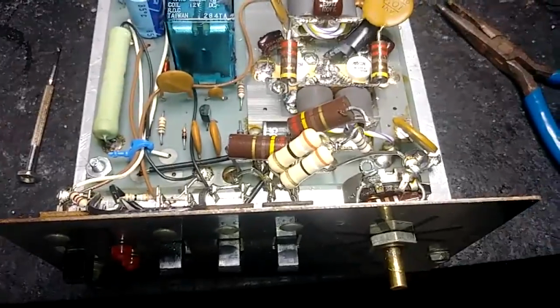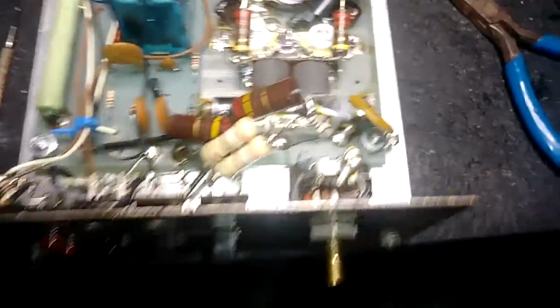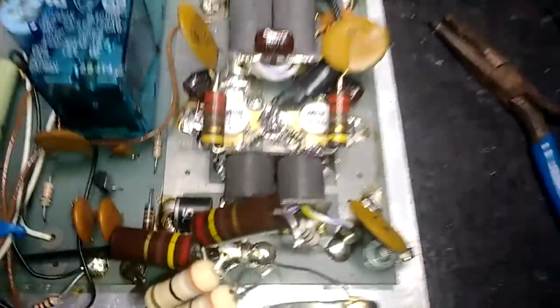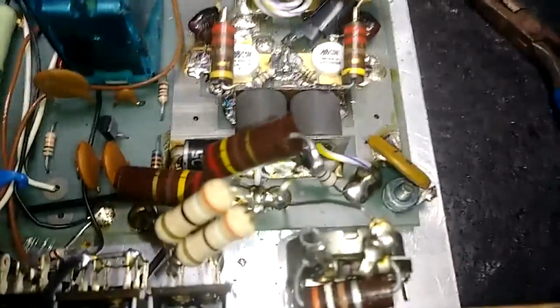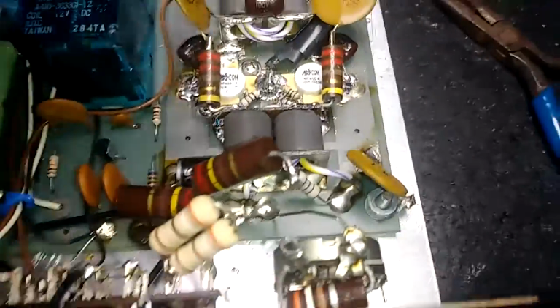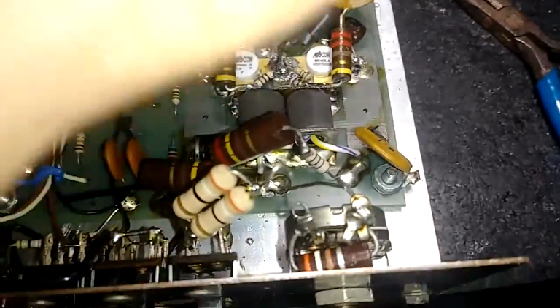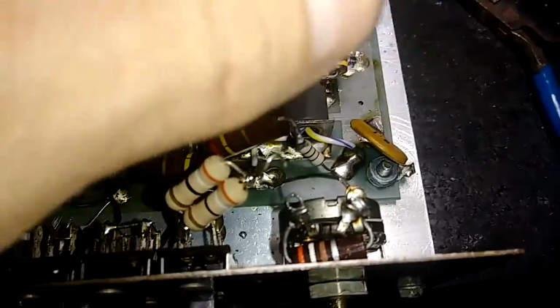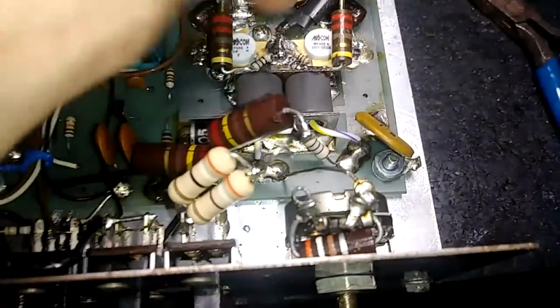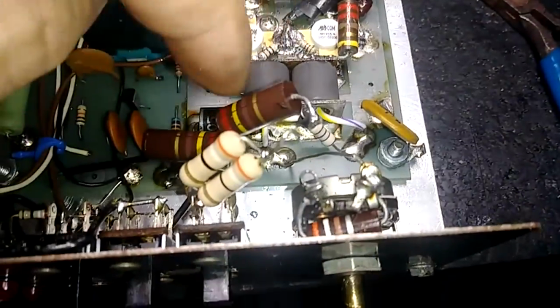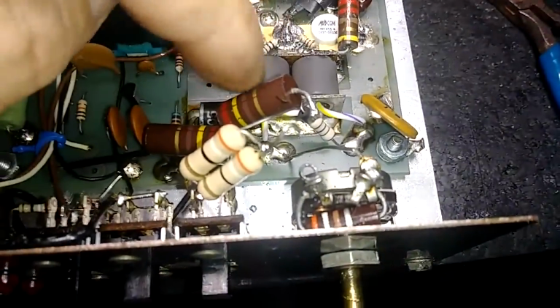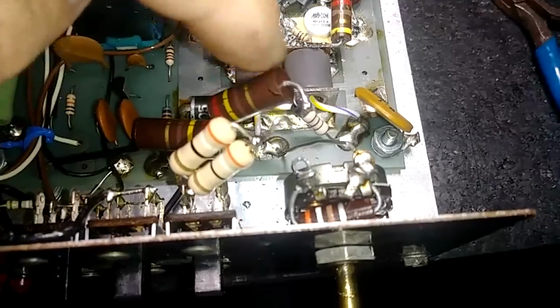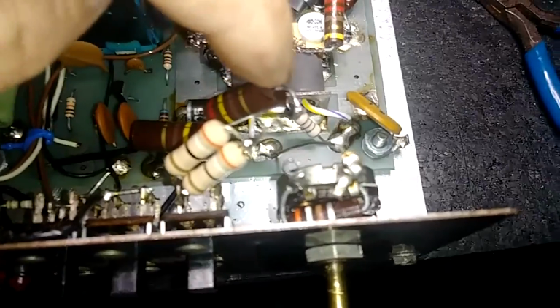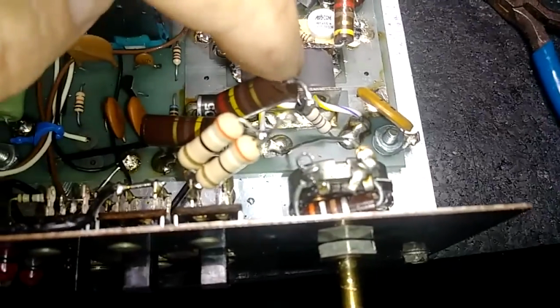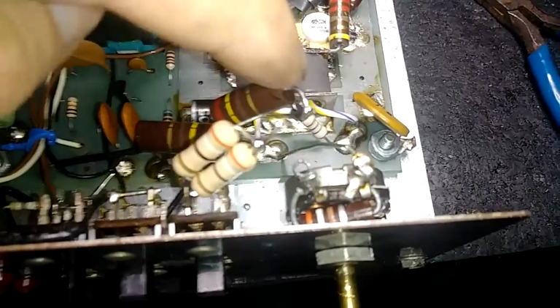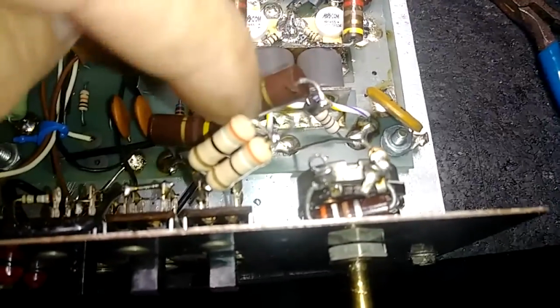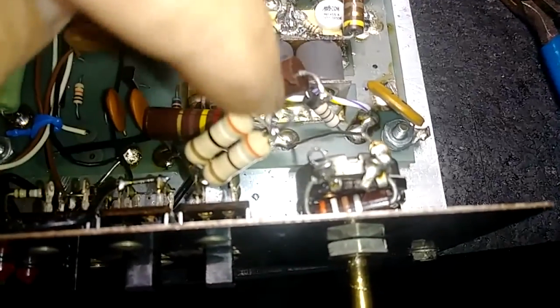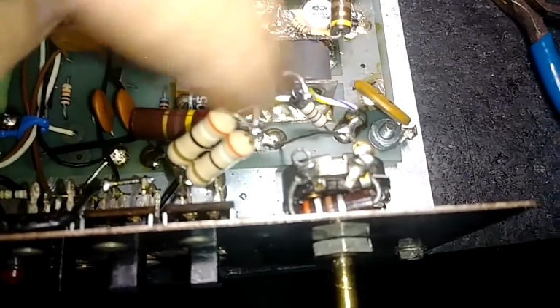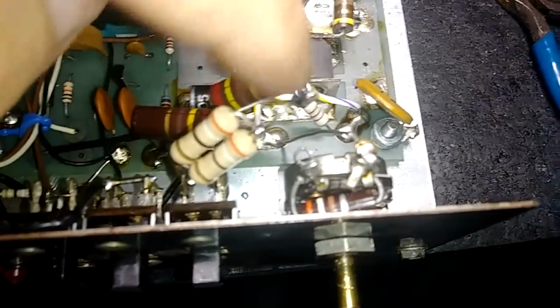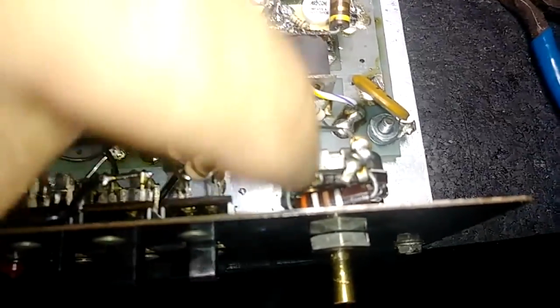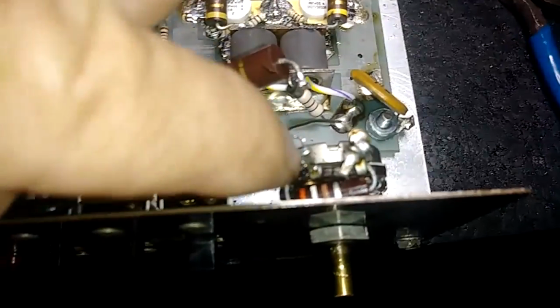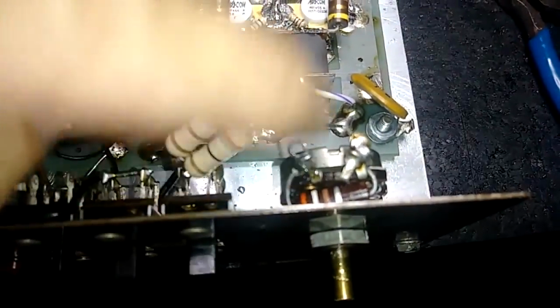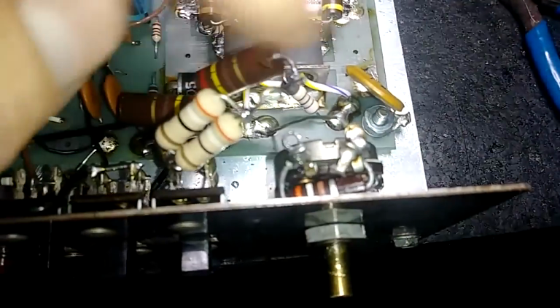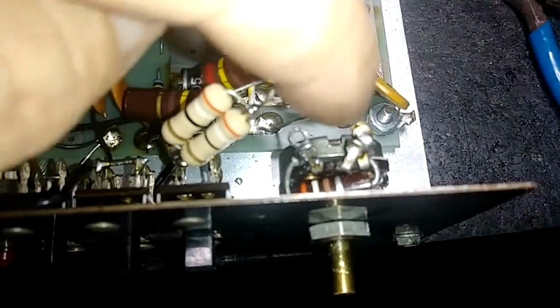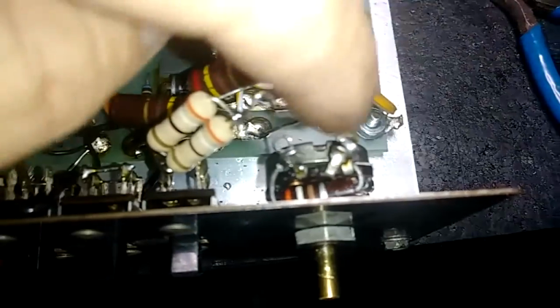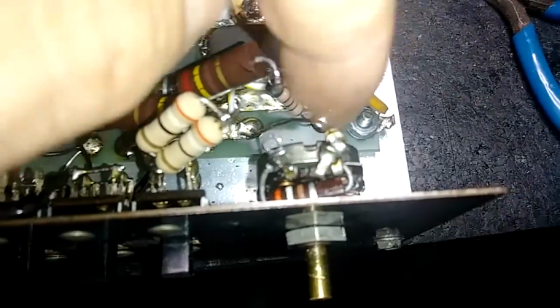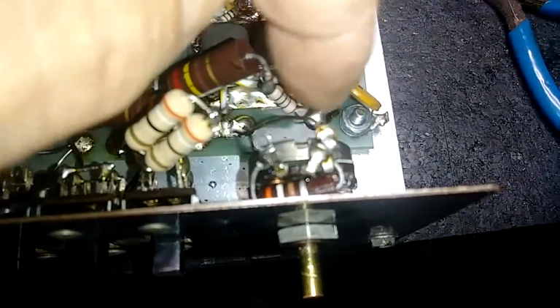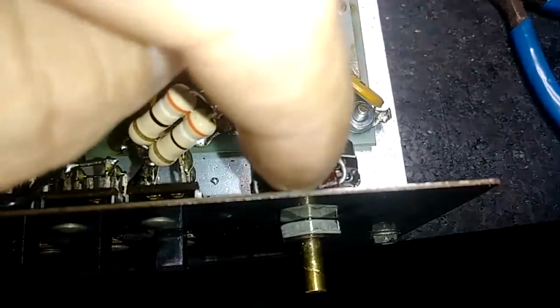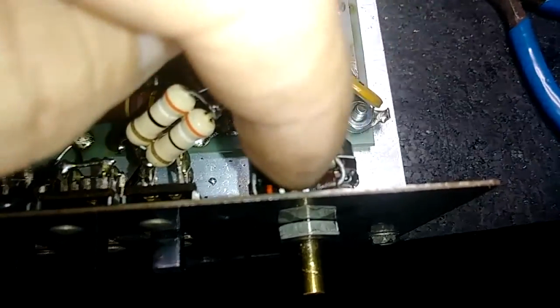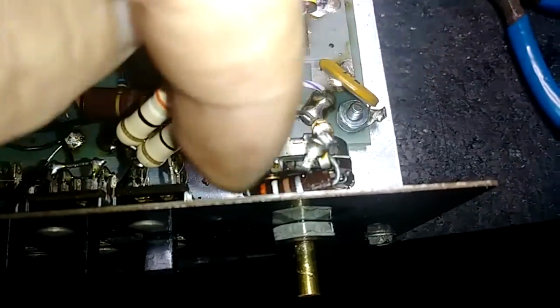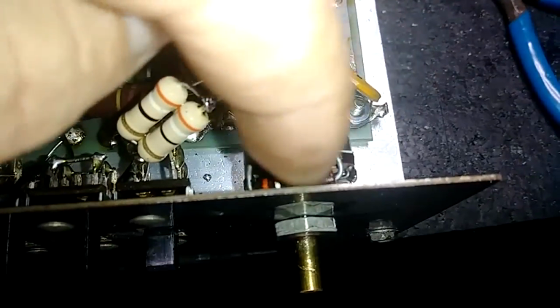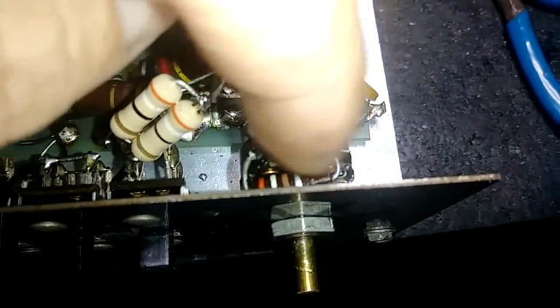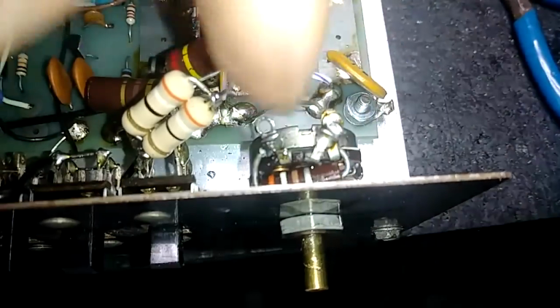You can see what I'm doing — I just got done unsoldering the resistors here, got them two resistors. On that pot, gotta get that one wire off, then I gotta concentrate on getting this resistor here out.